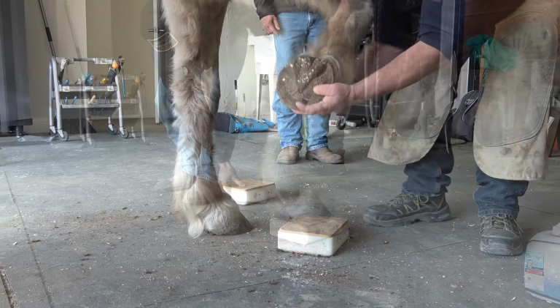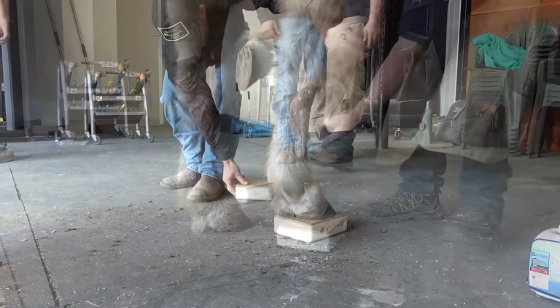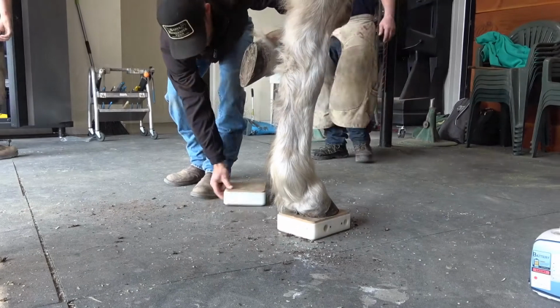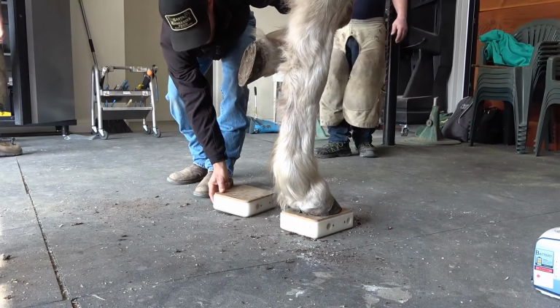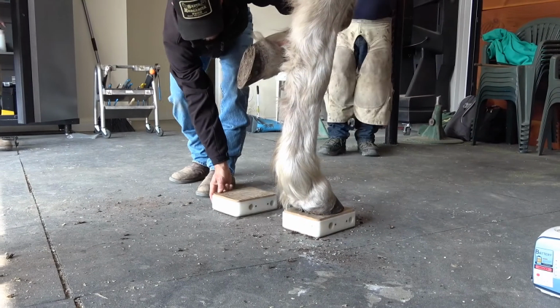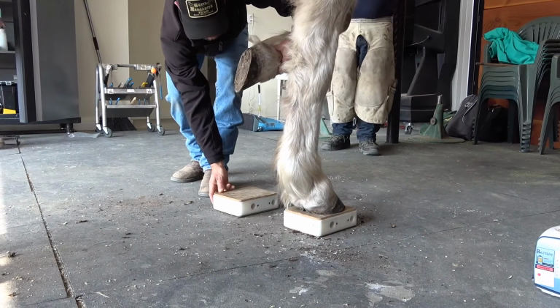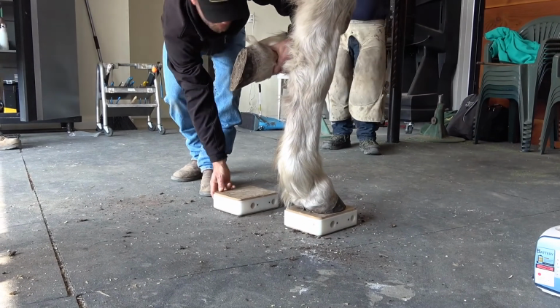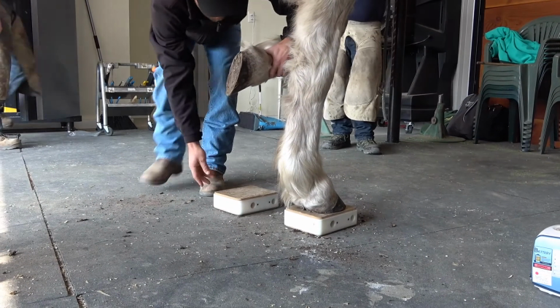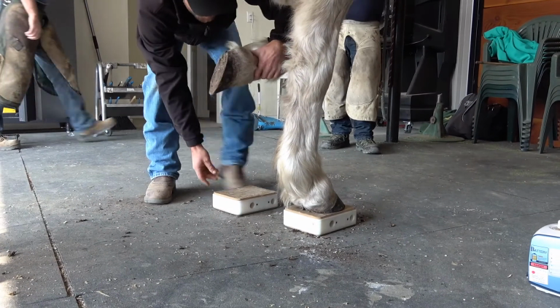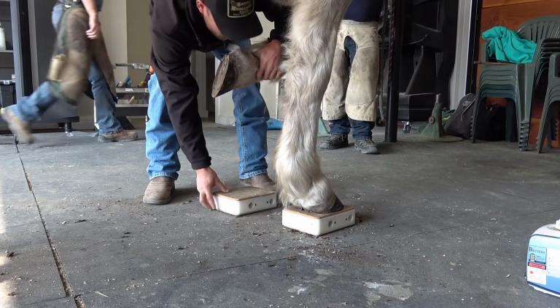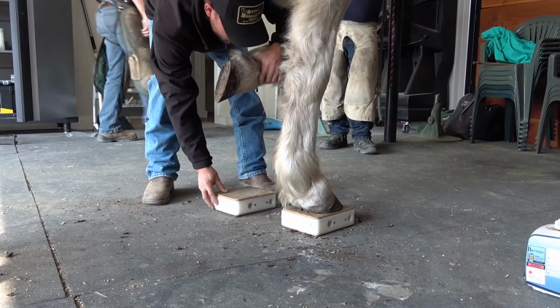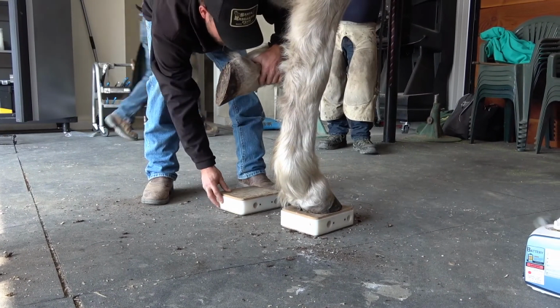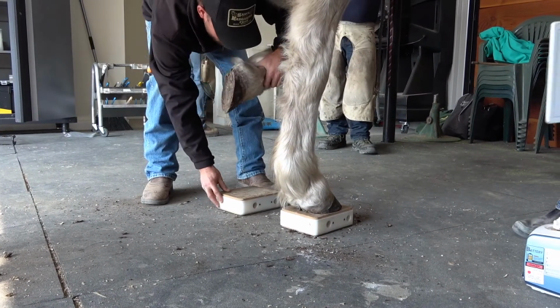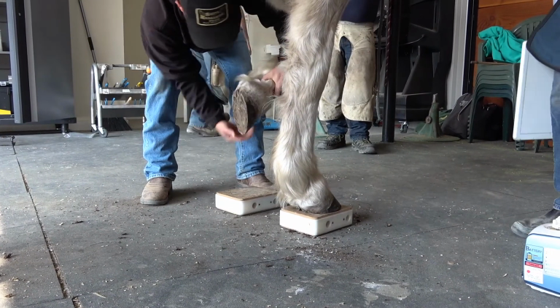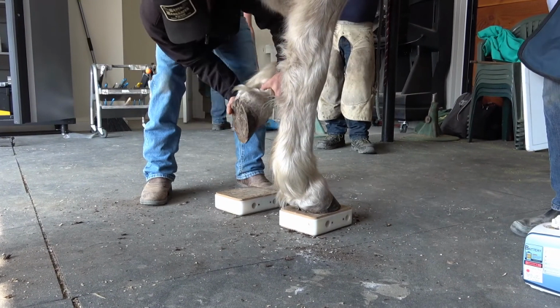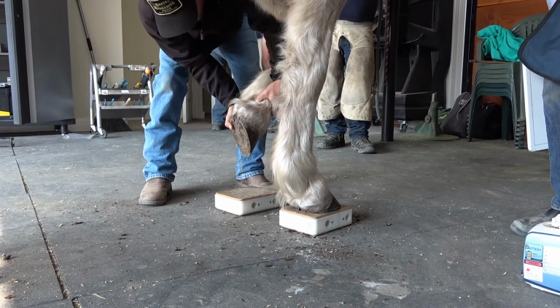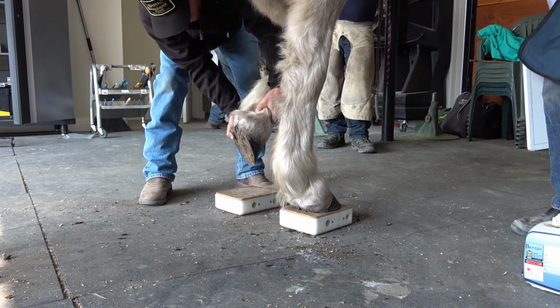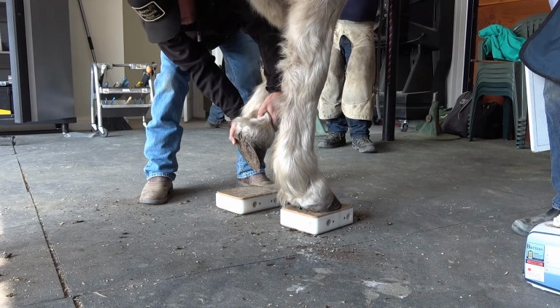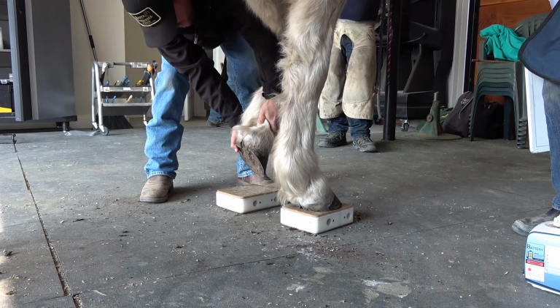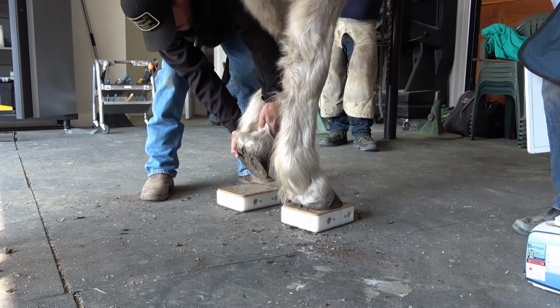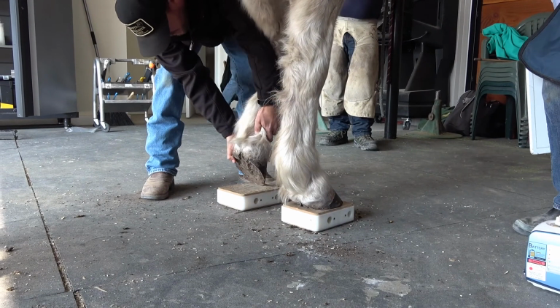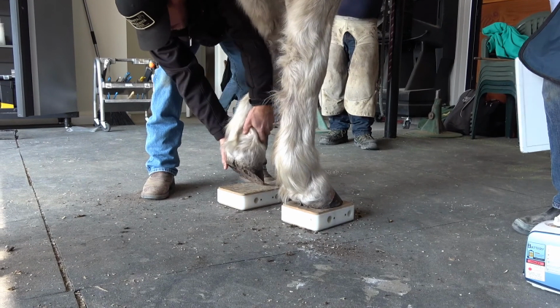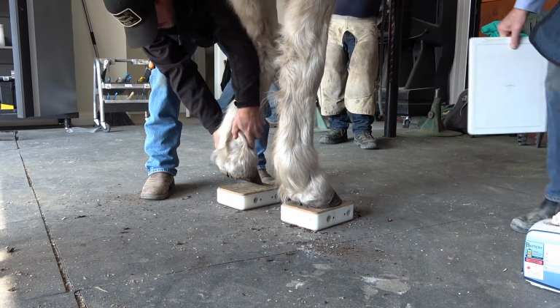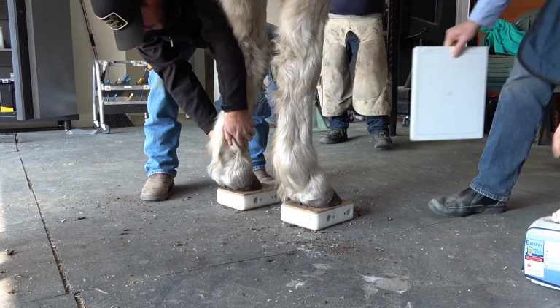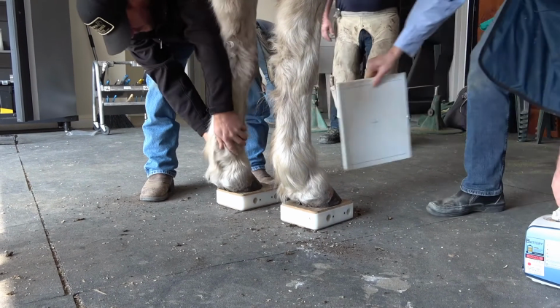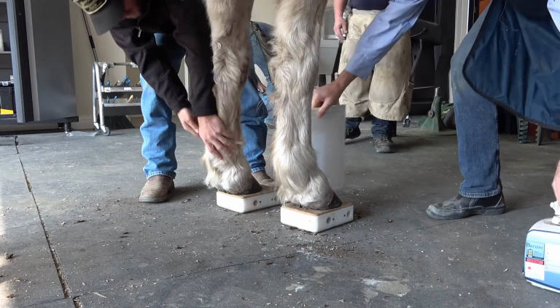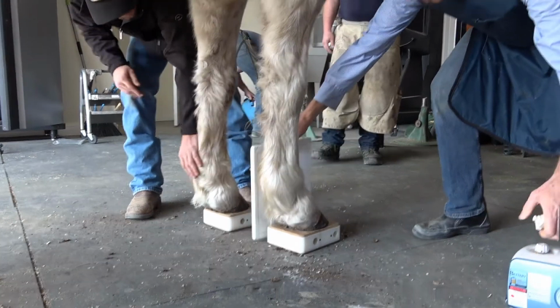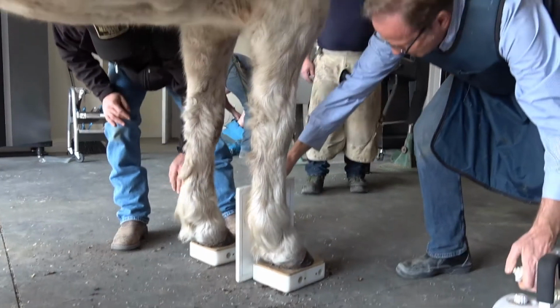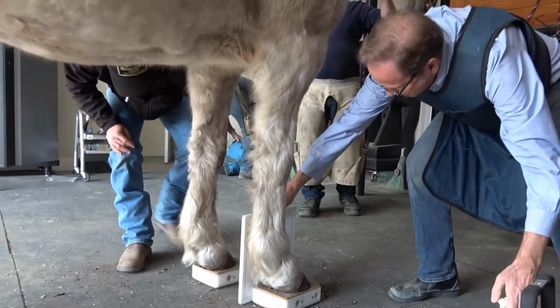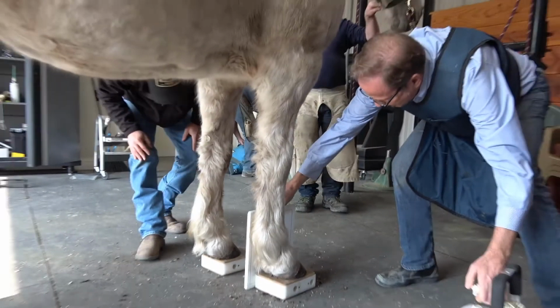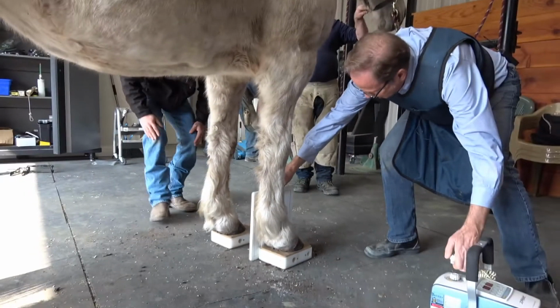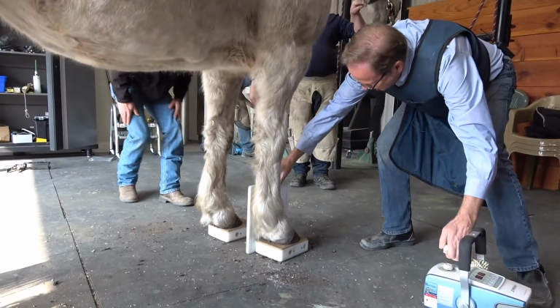It's good to have both front feet on blocks — ideally all four feet on blocks, but that's often impractical. We'll take a lateral here.